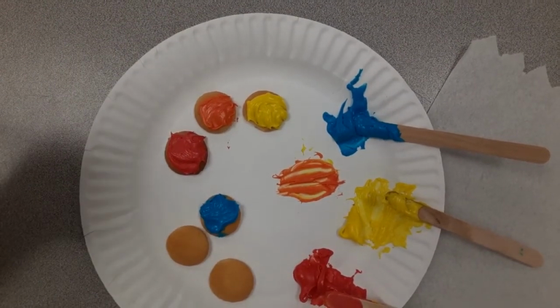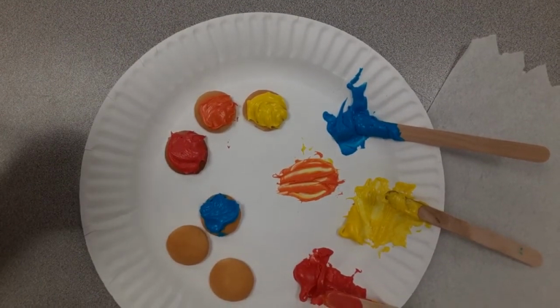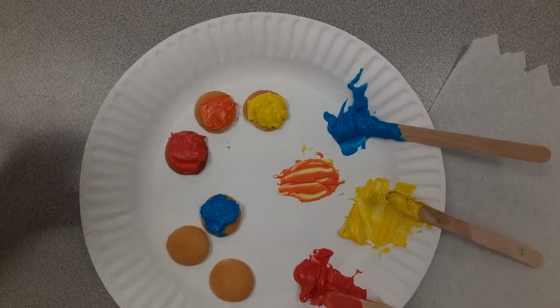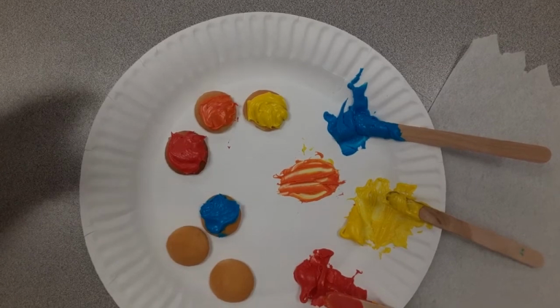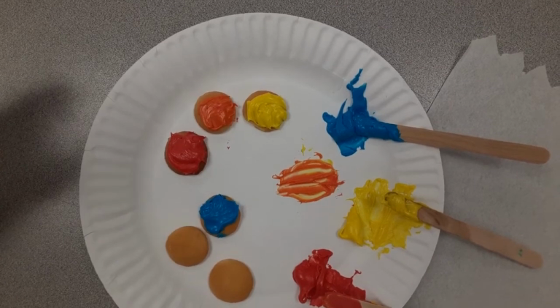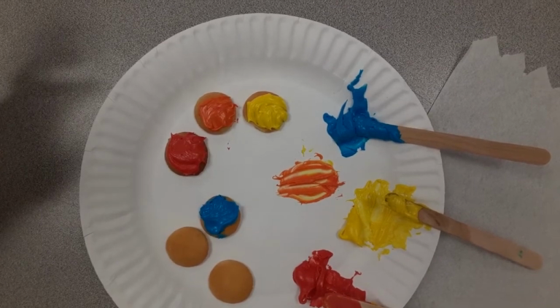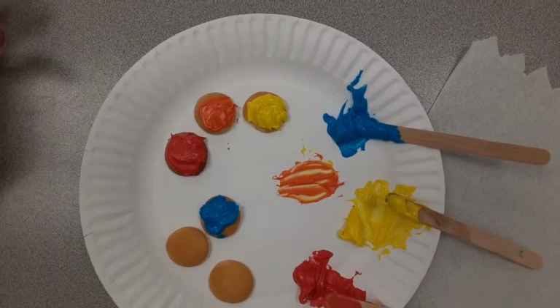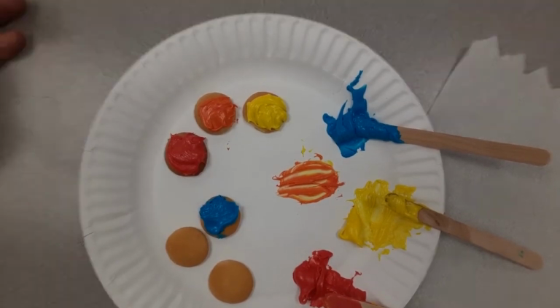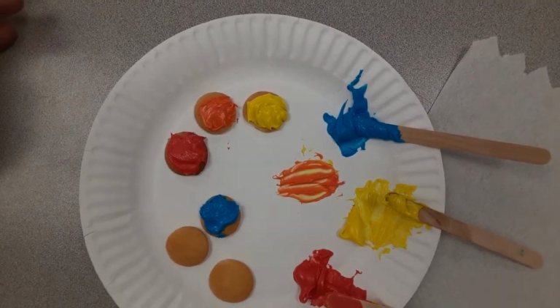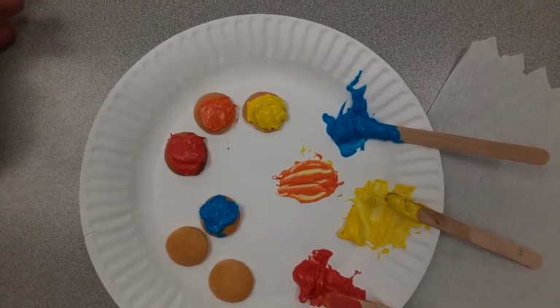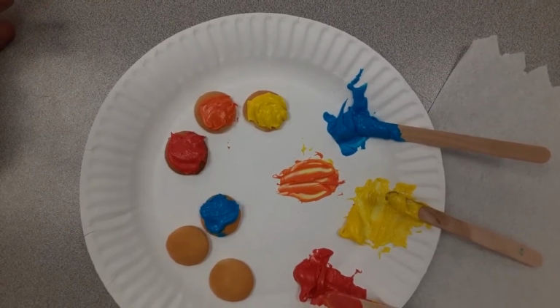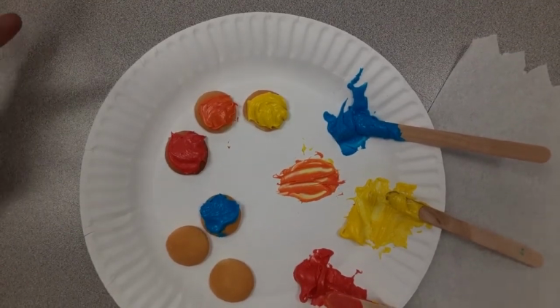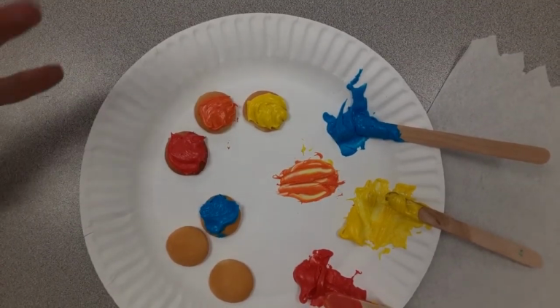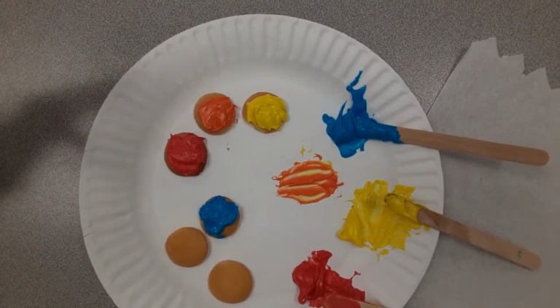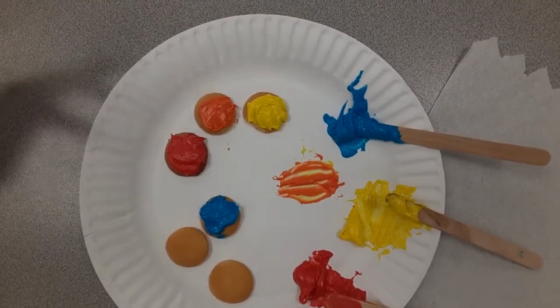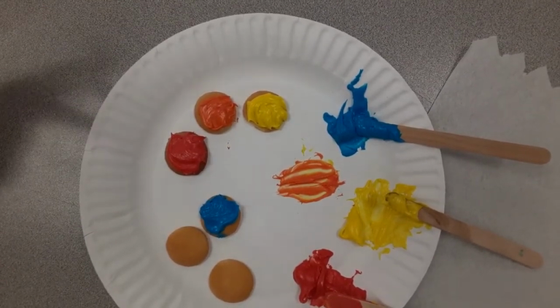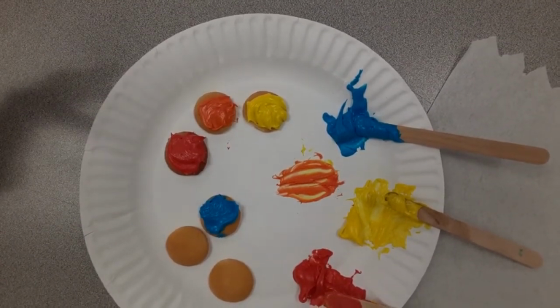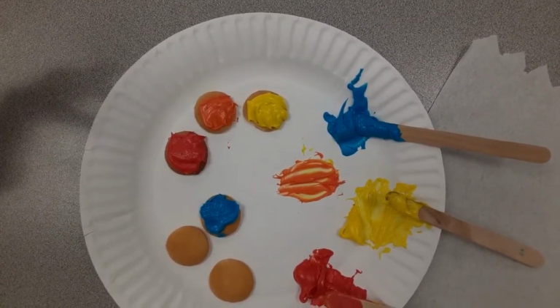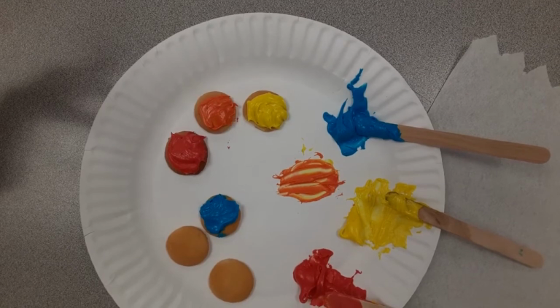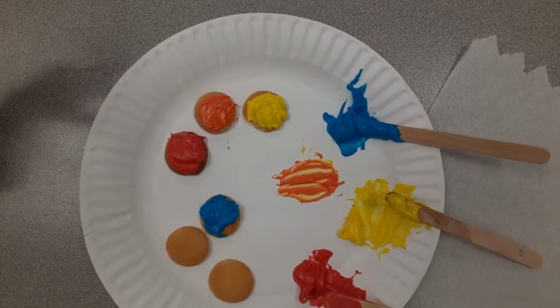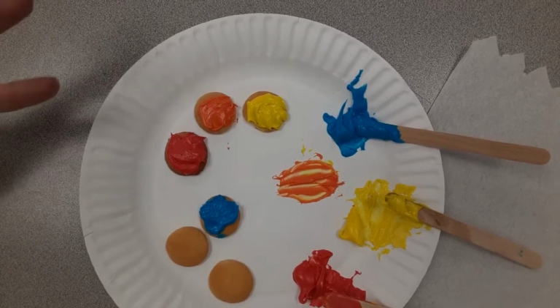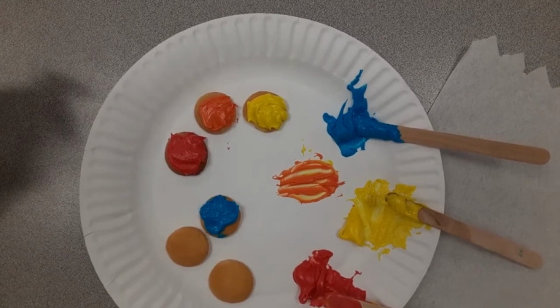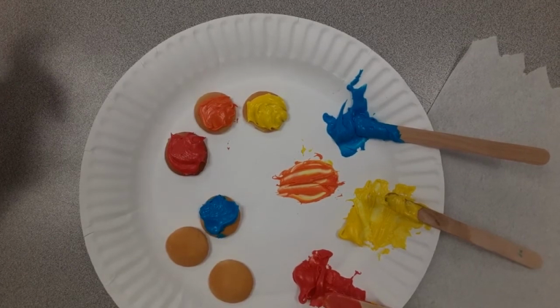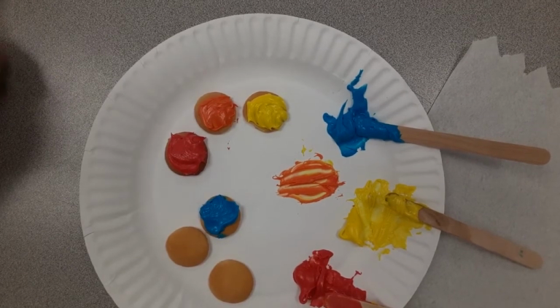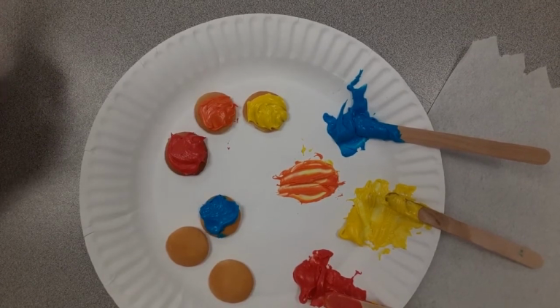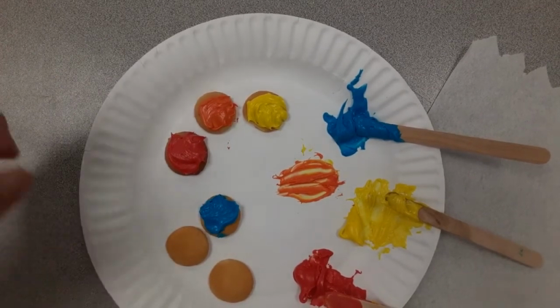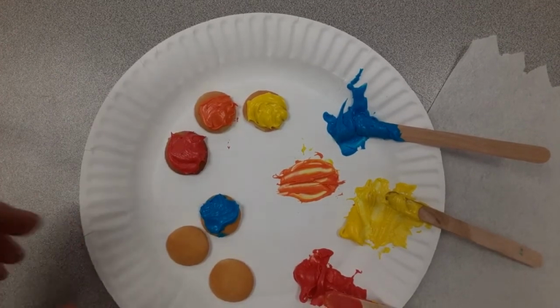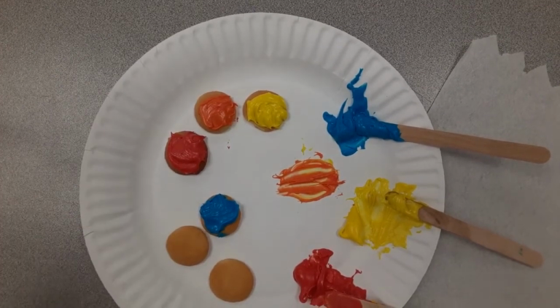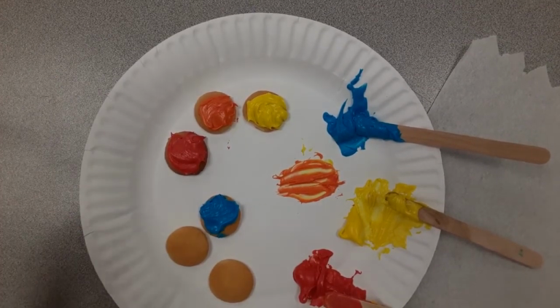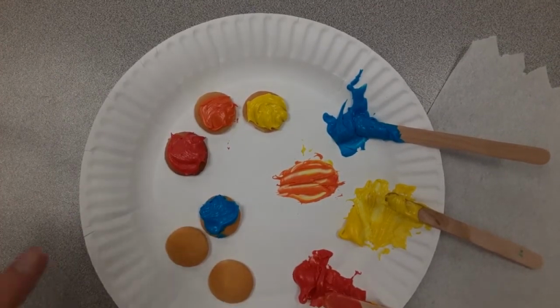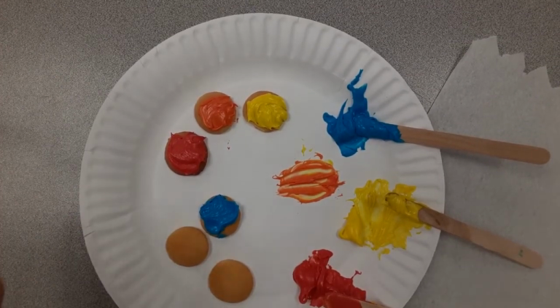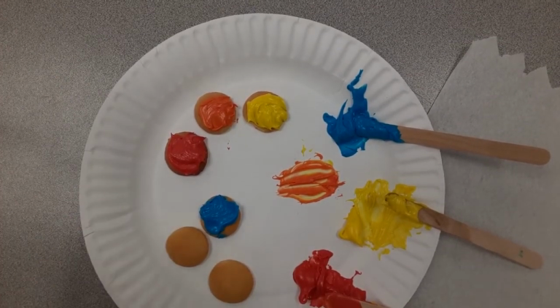Boys and girls, please make sure you don't try to eat the cookies until we're done. Let's leave our mask on until we're finished and then we'll be able to eat the cookies. I know it's so tempting — they look so yummy.